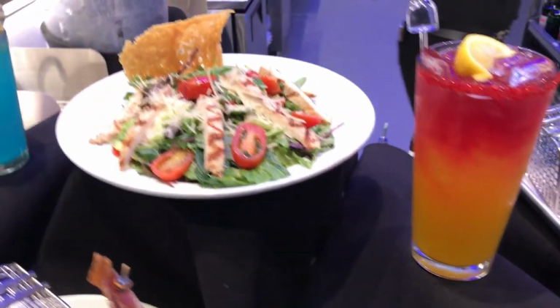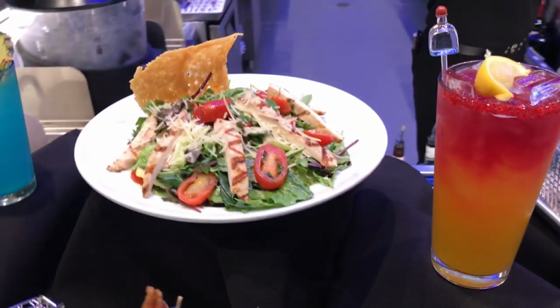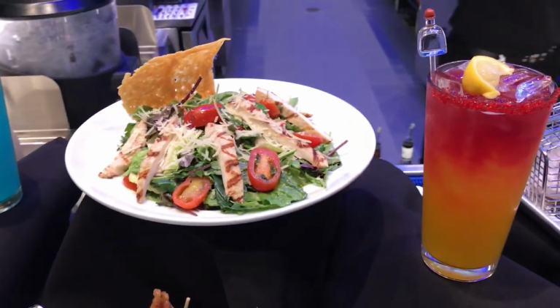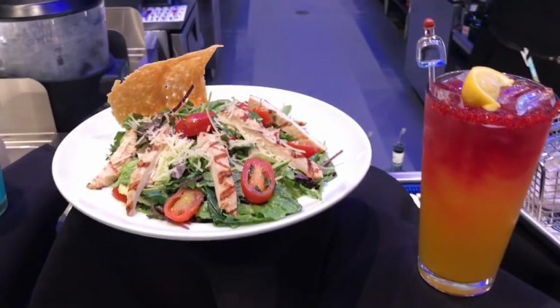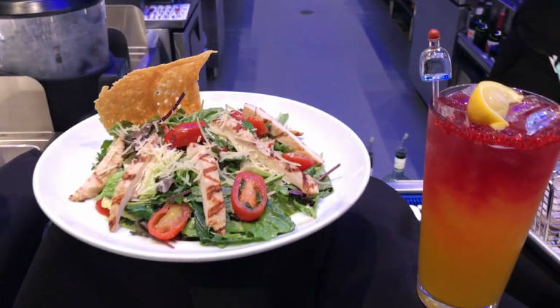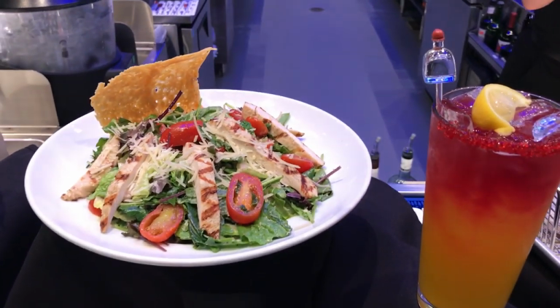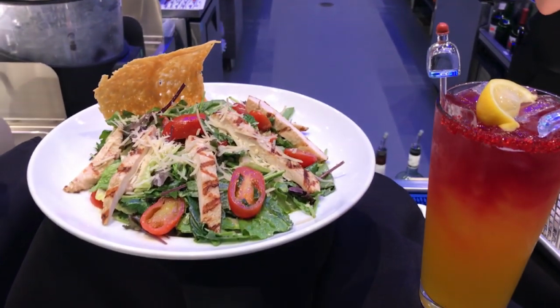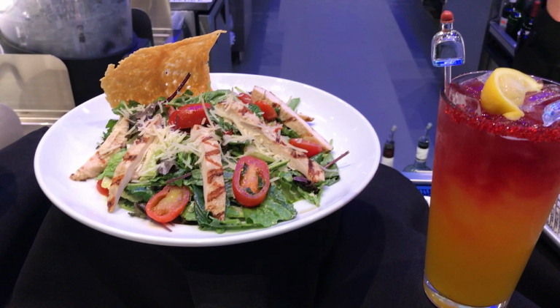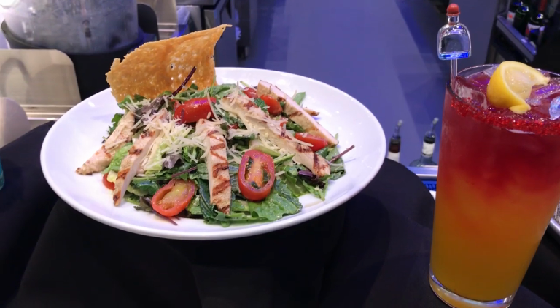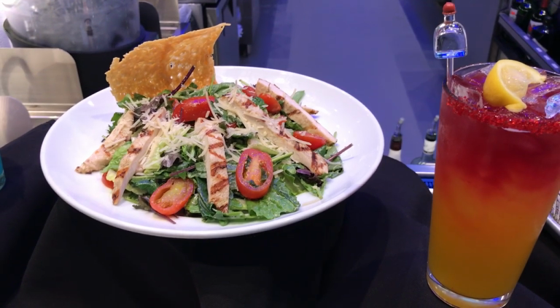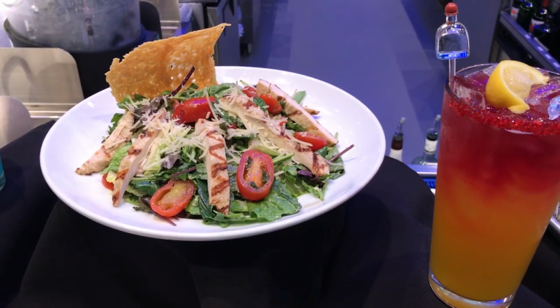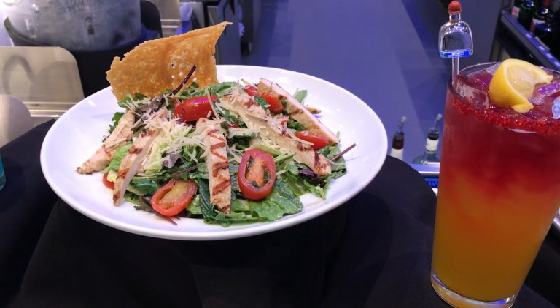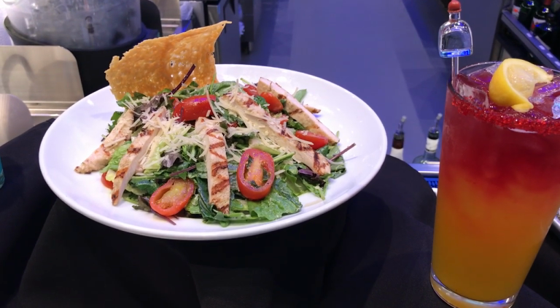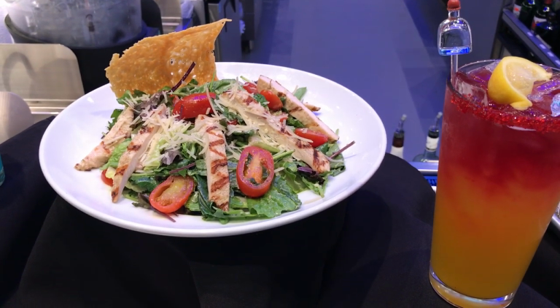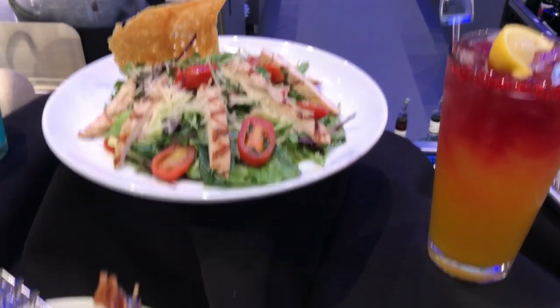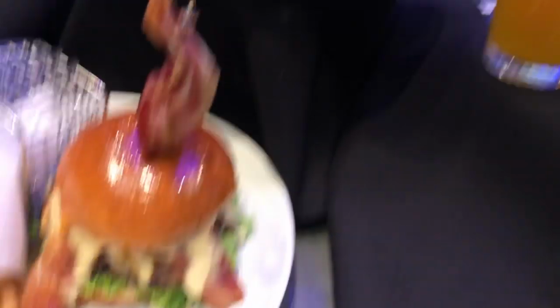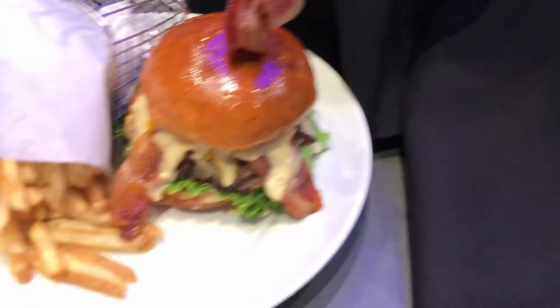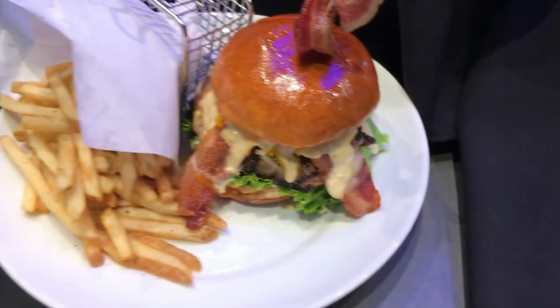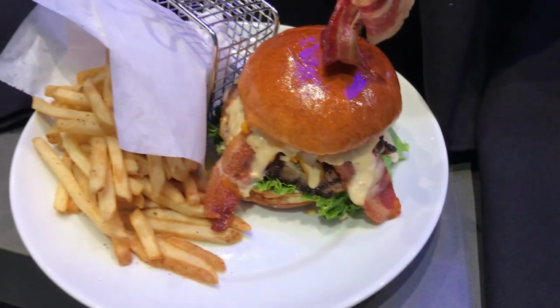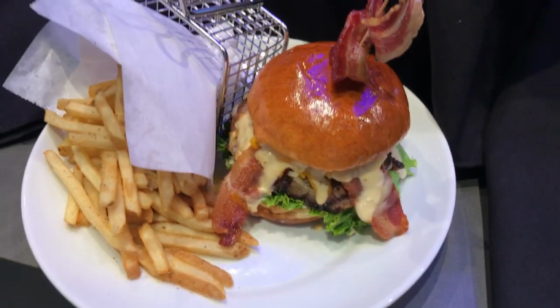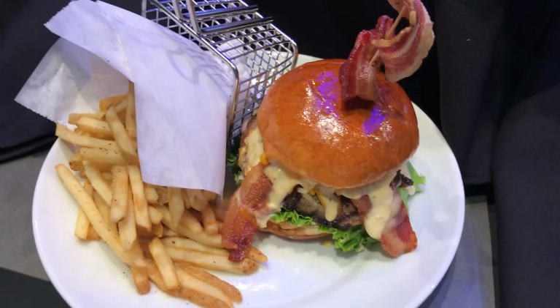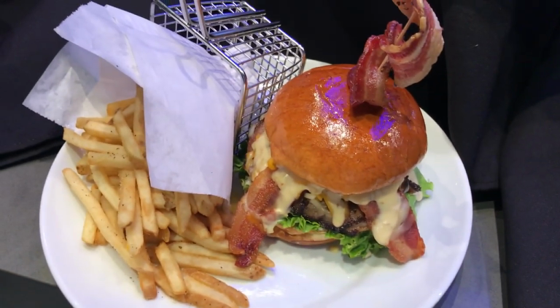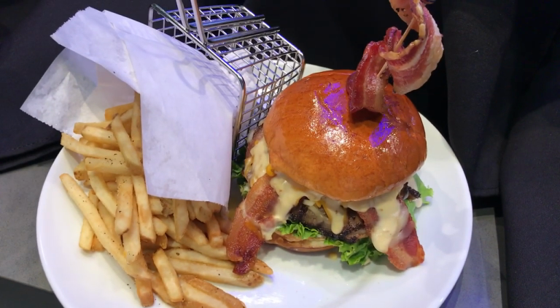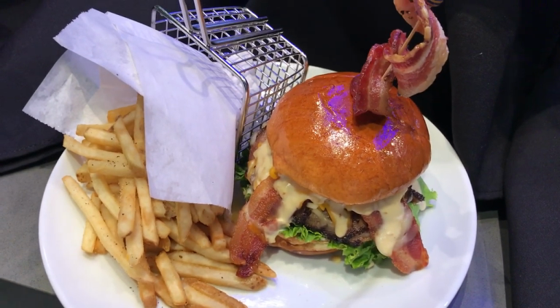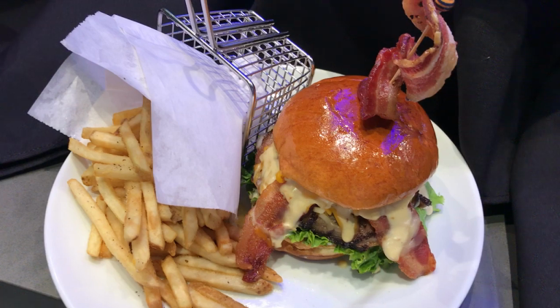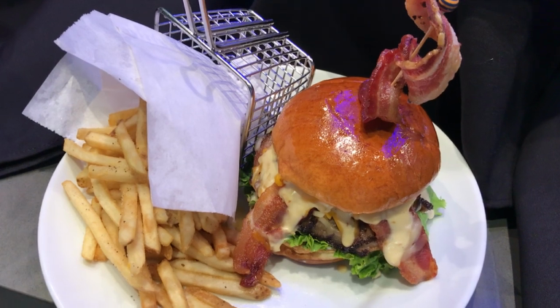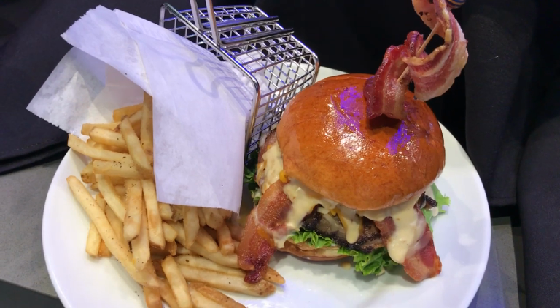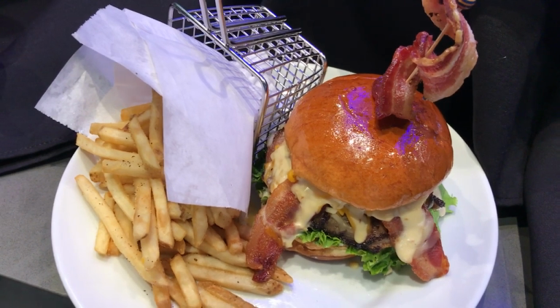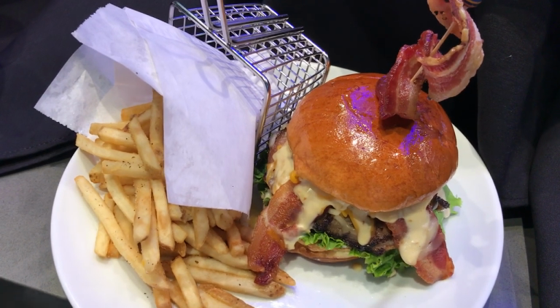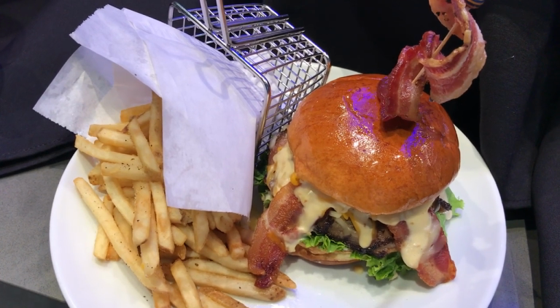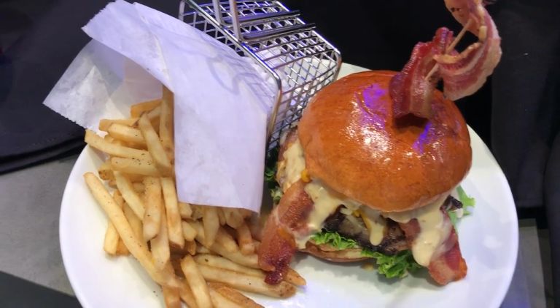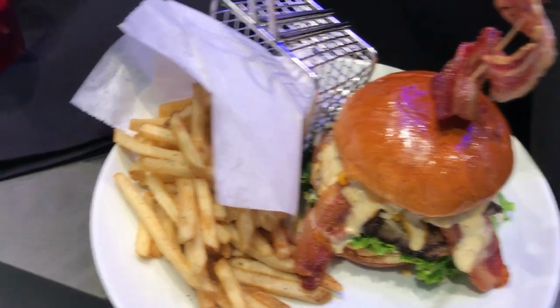A grilled chicken kale Caesar salad. This is our triple bacon burger made with three different types of bacon, so you definitely get your bacon fill there.